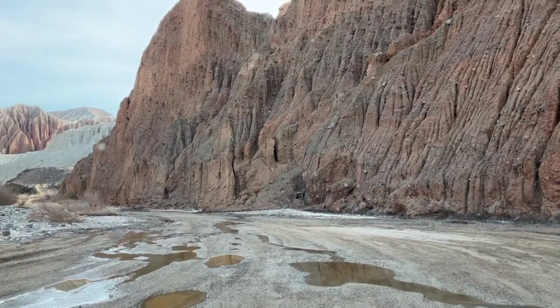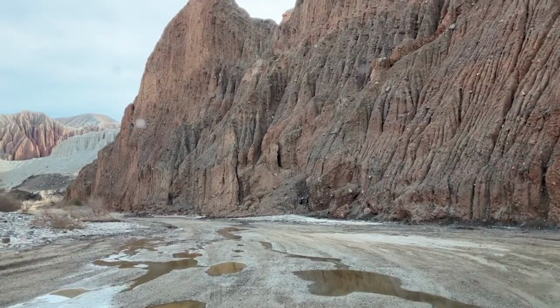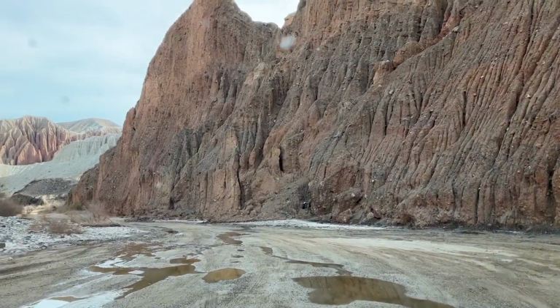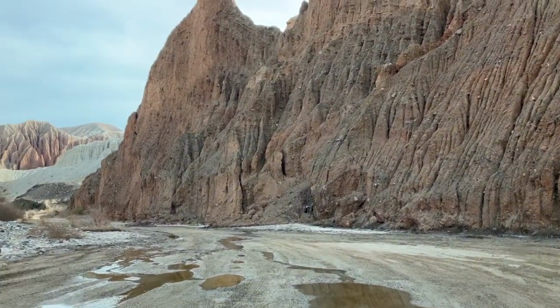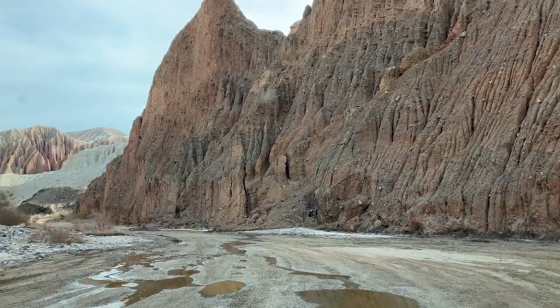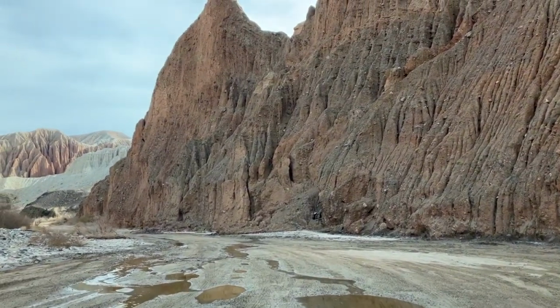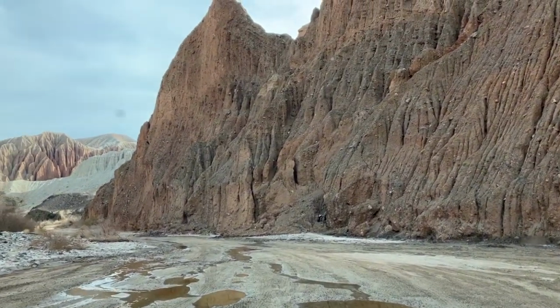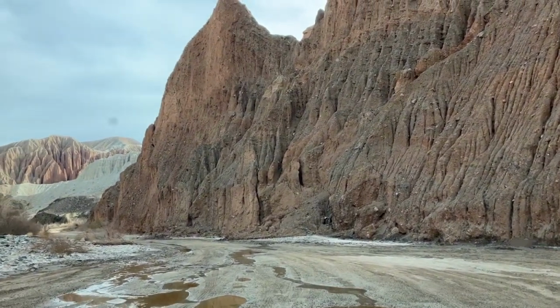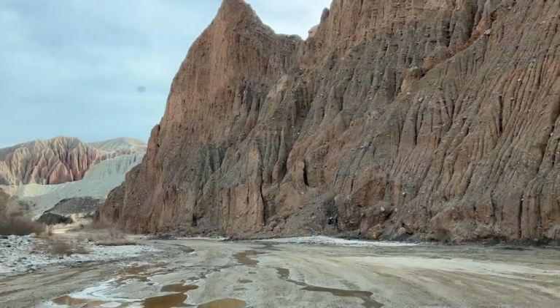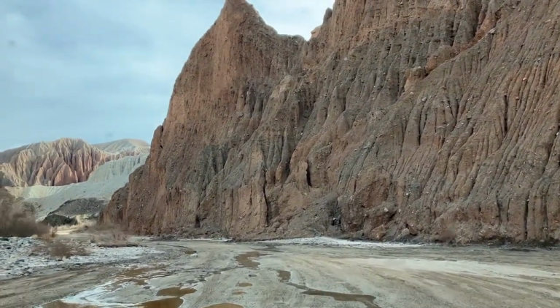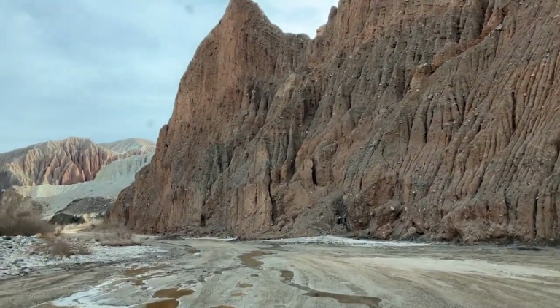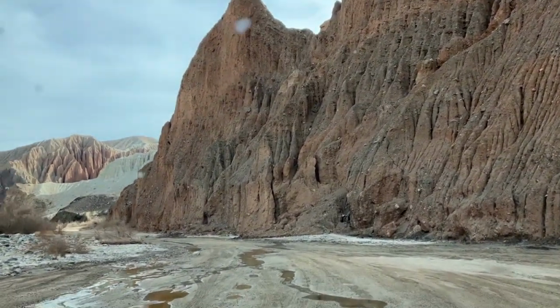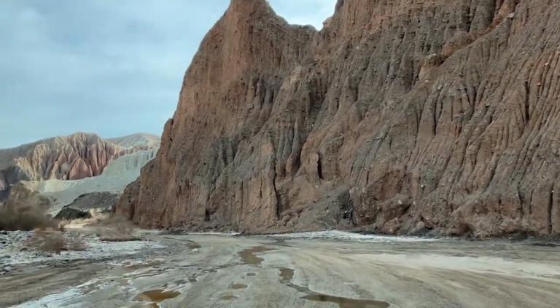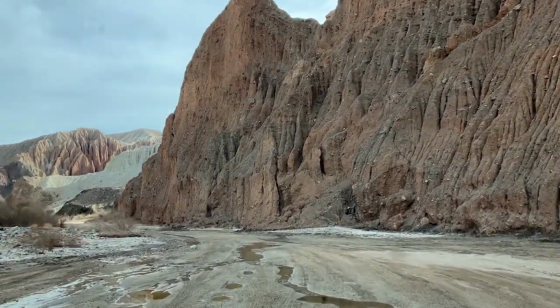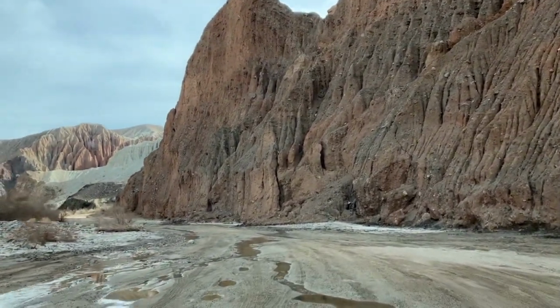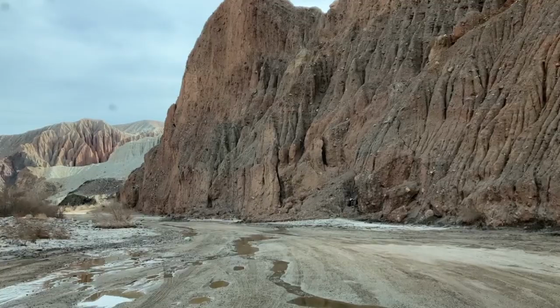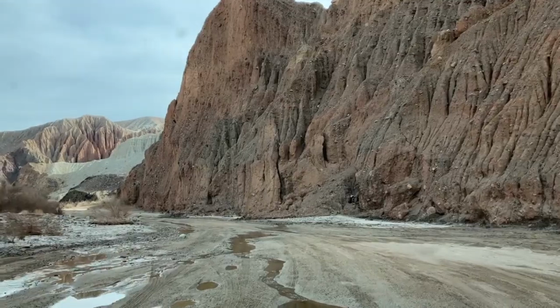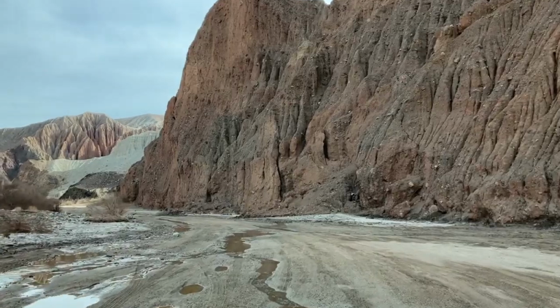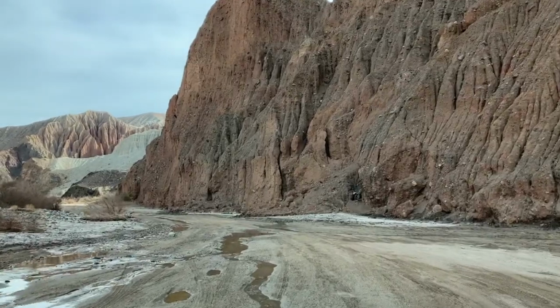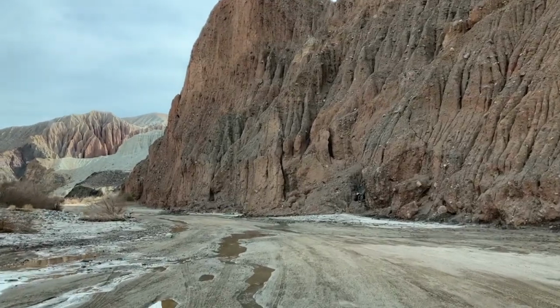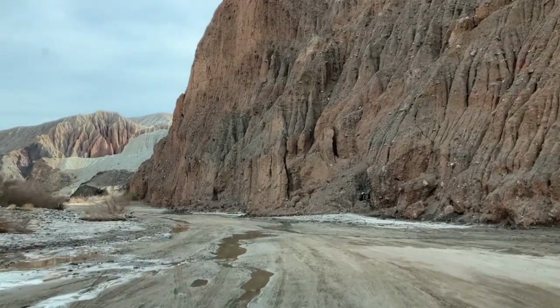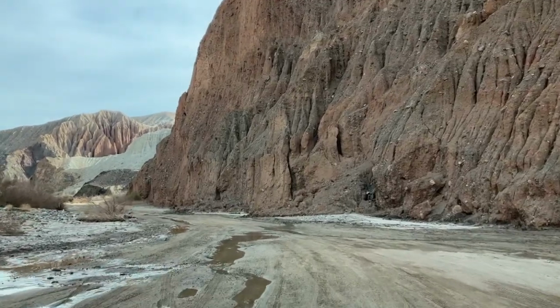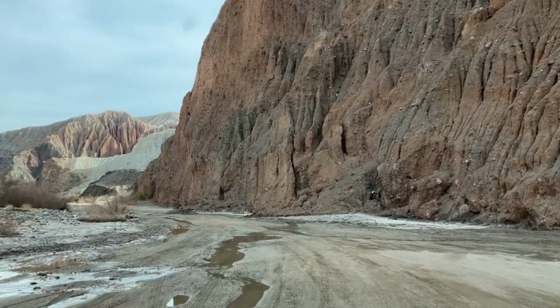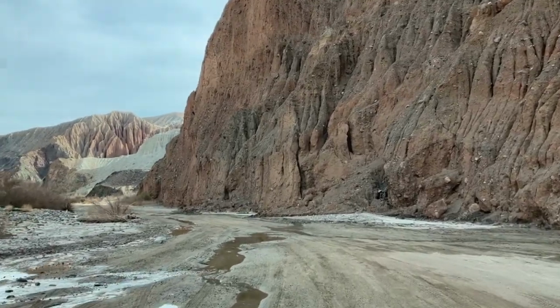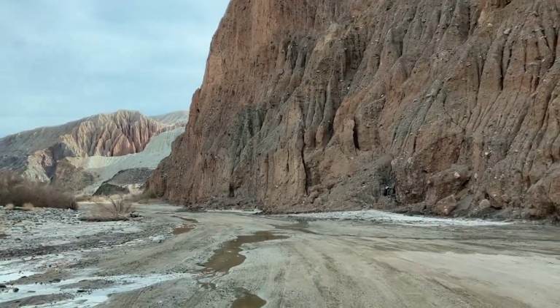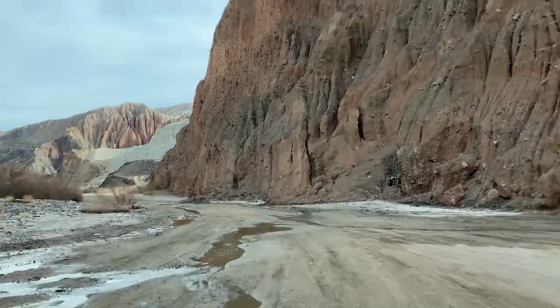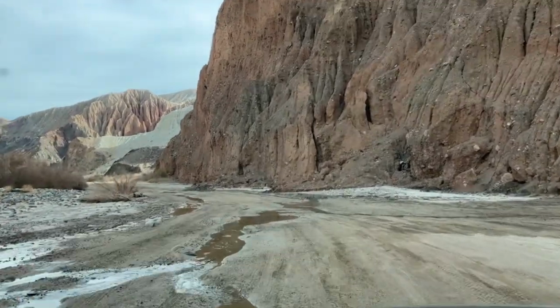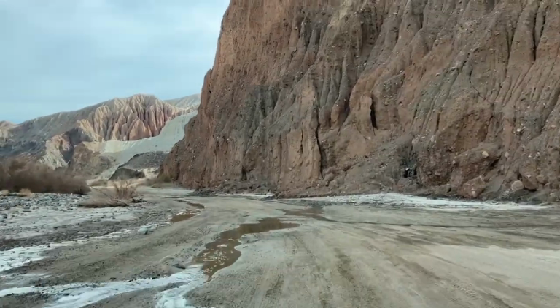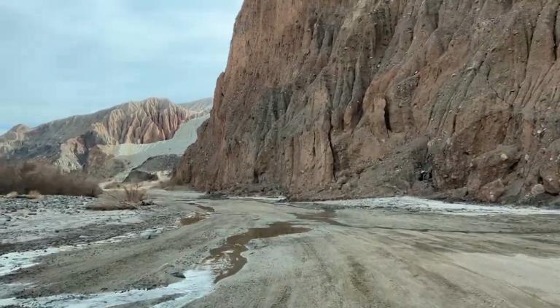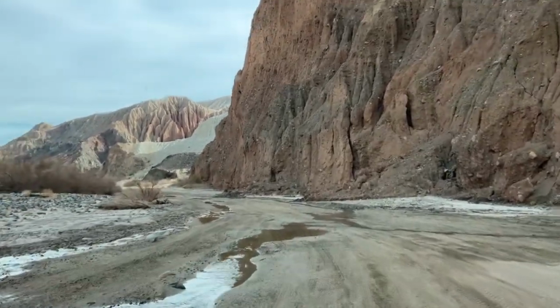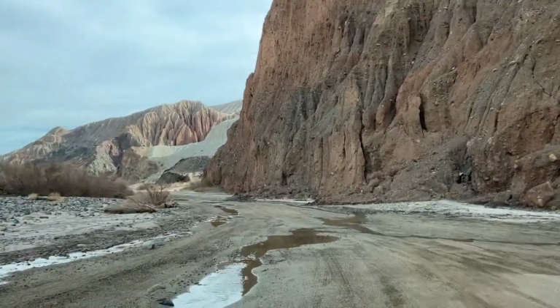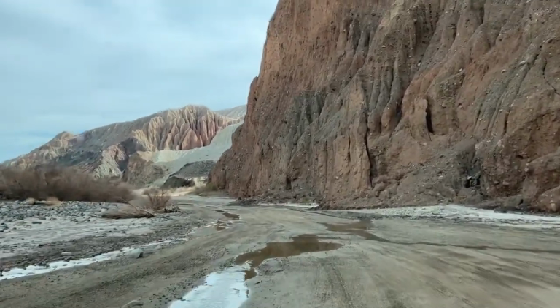So now we're just driving in the Mojave River. As you might have guessed, the Mojave River looks kind of dry.